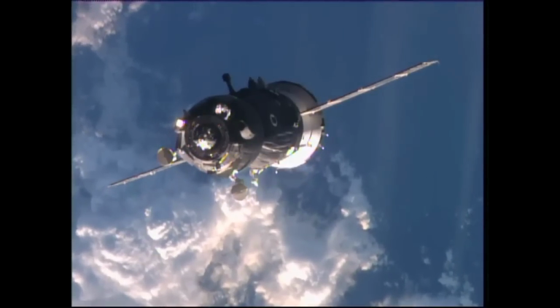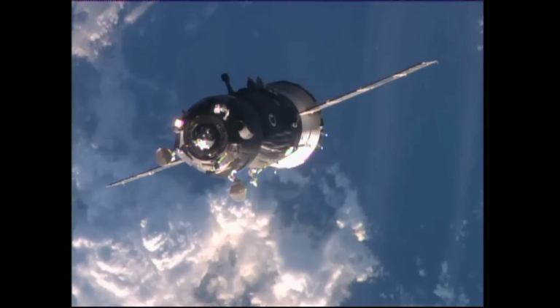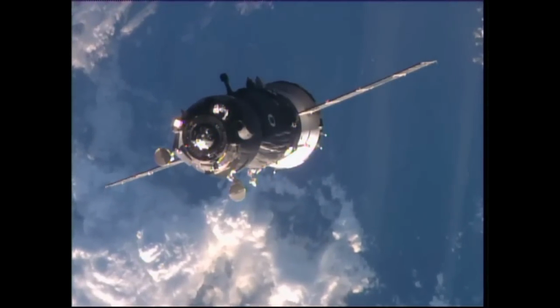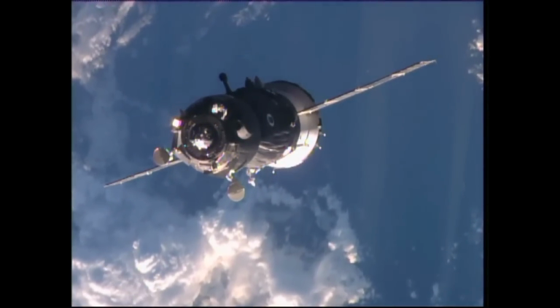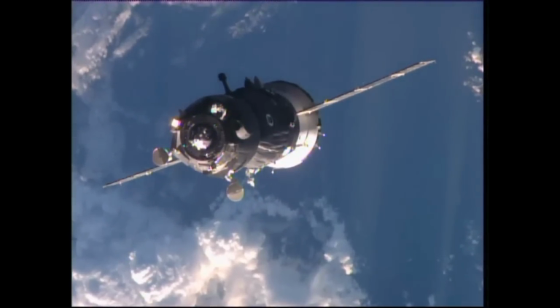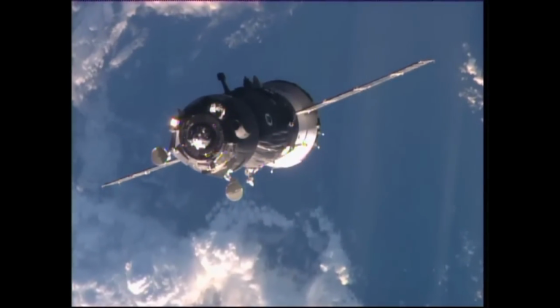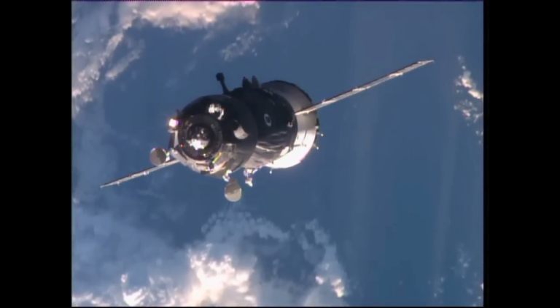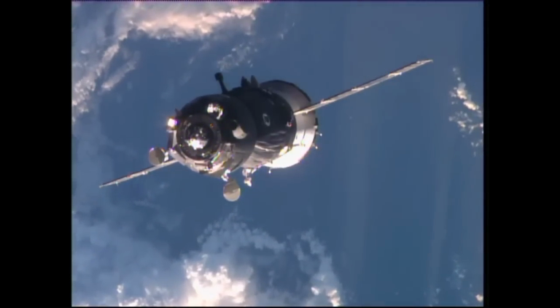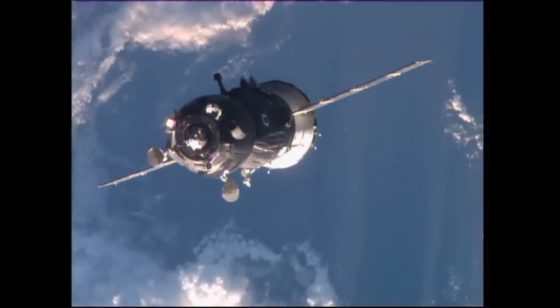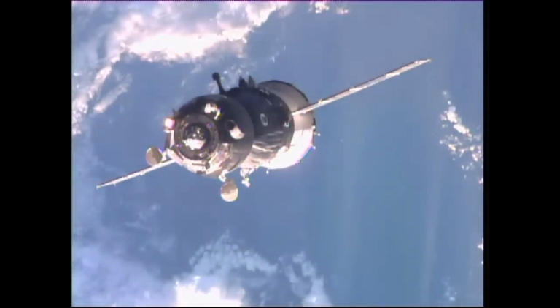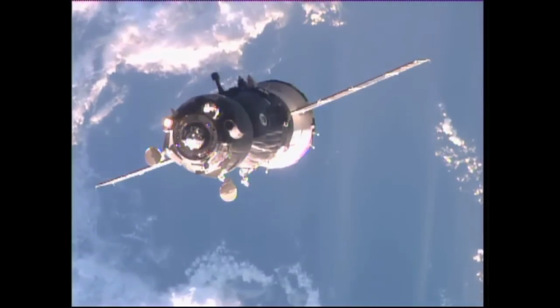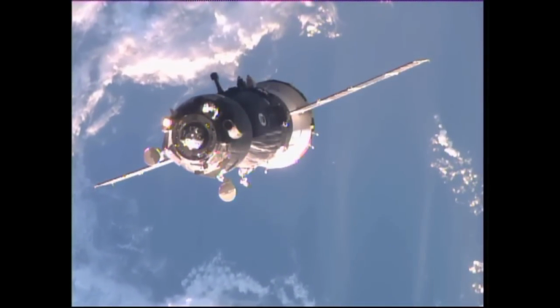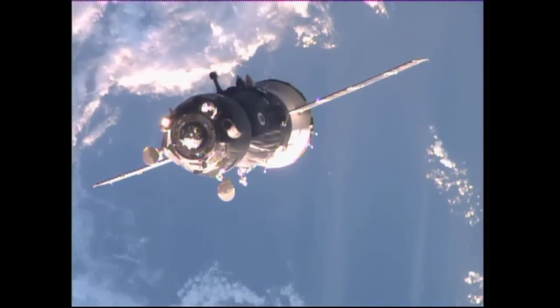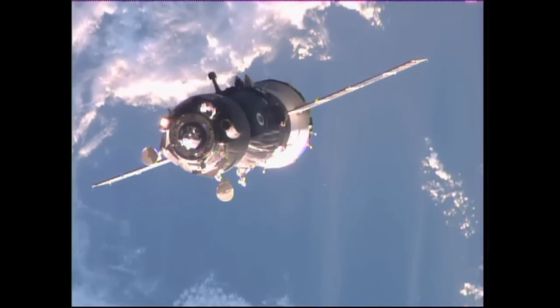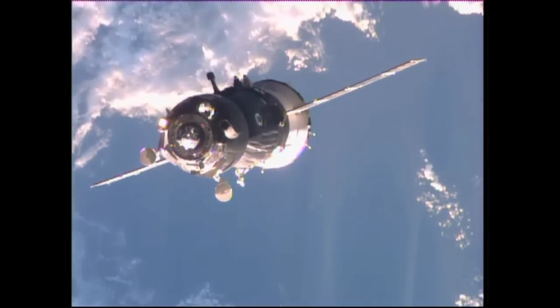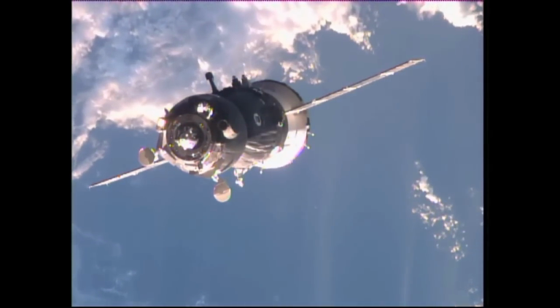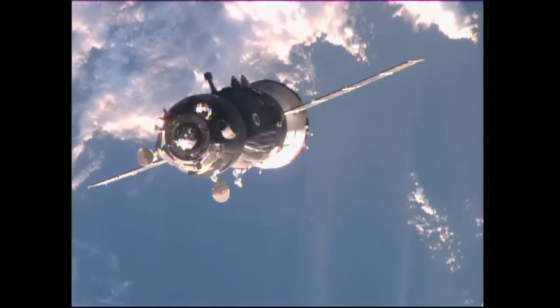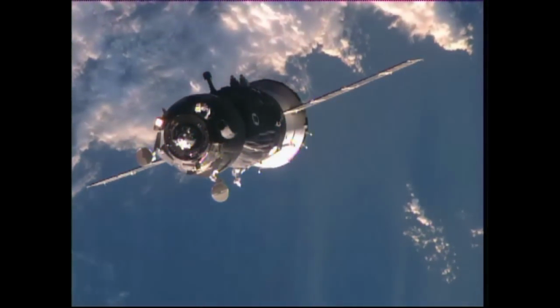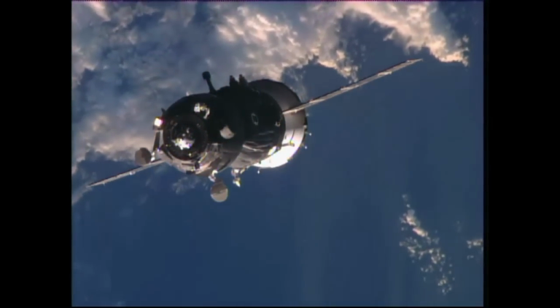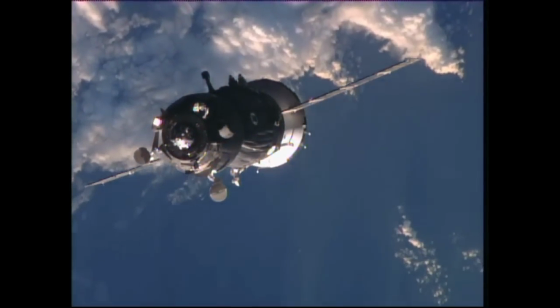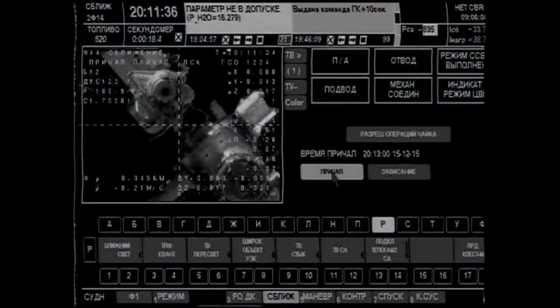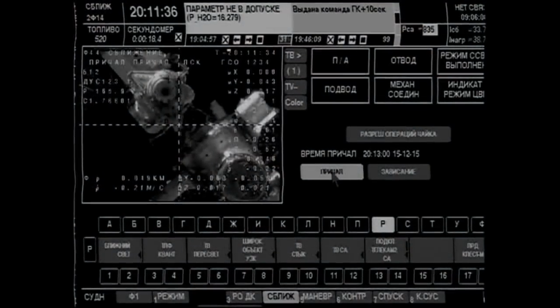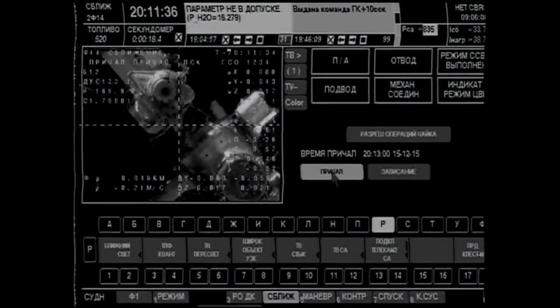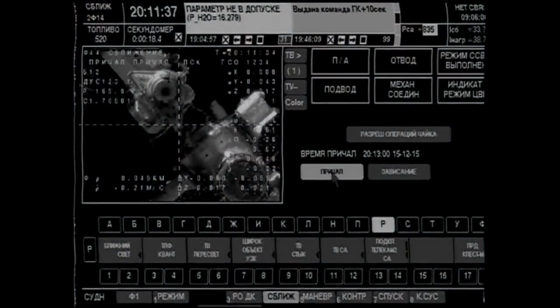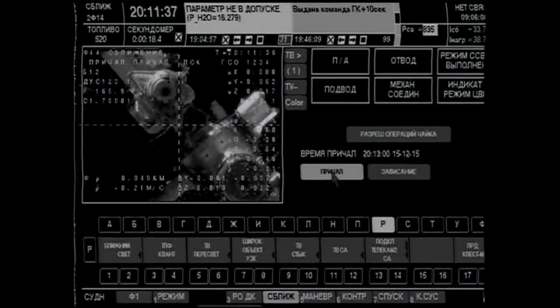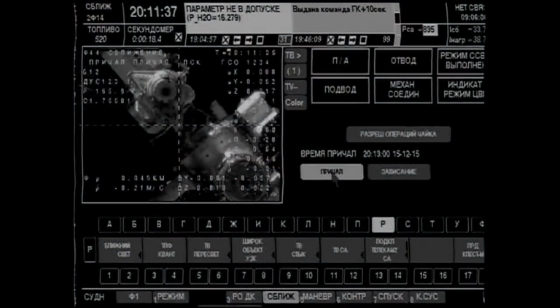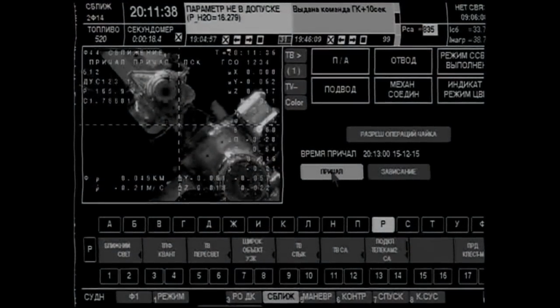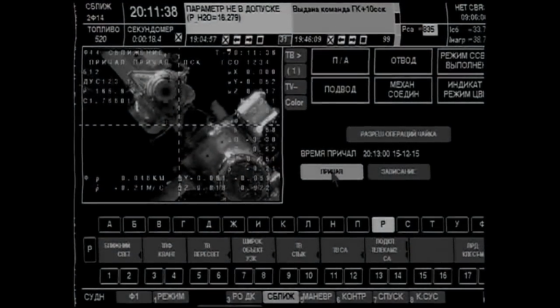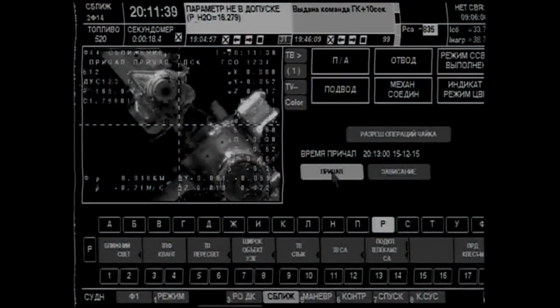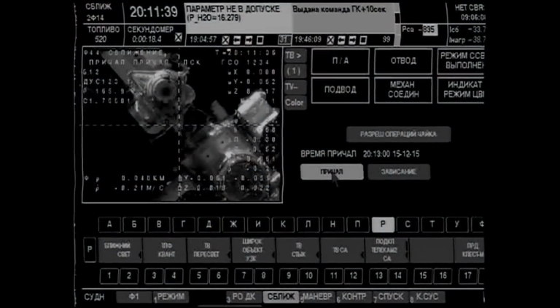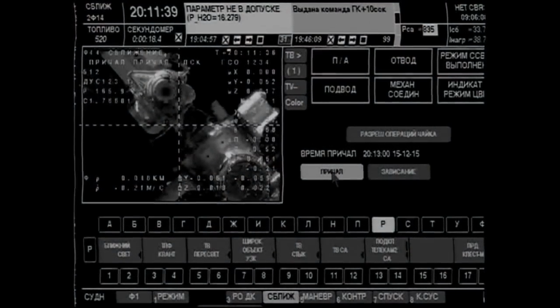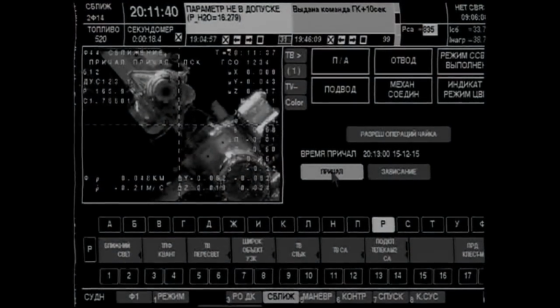The crosshairs are aligned. We are at the range of 50 meters, range rate is minus 0.21. The crosshairs are aligned and we see the target clearly.